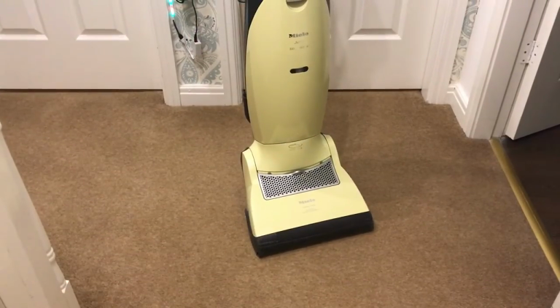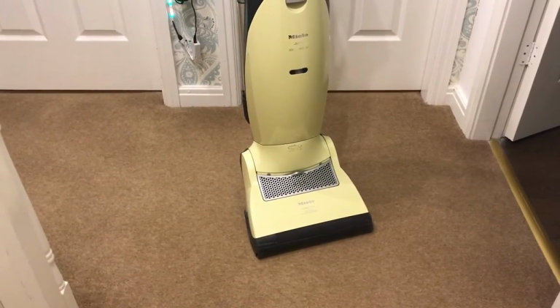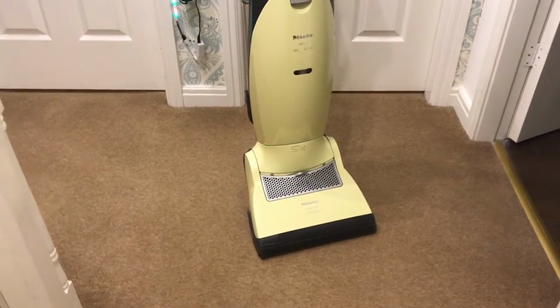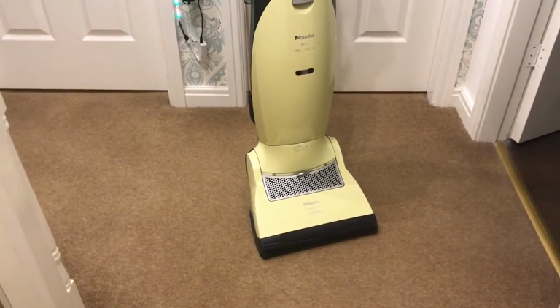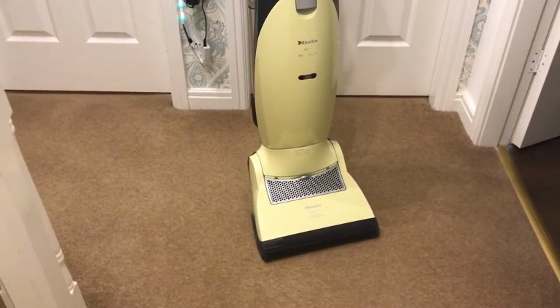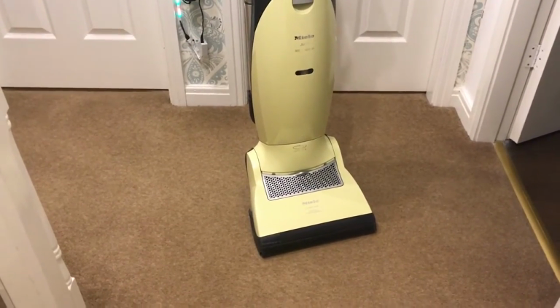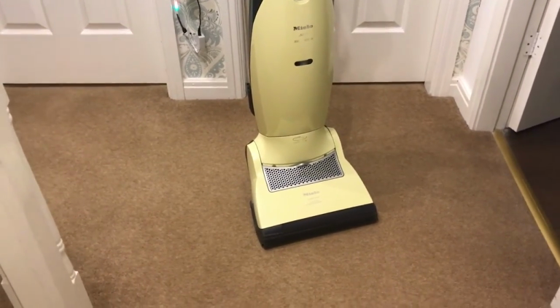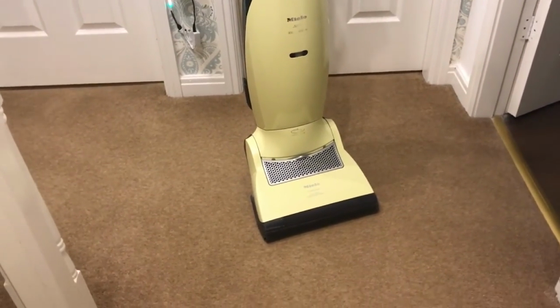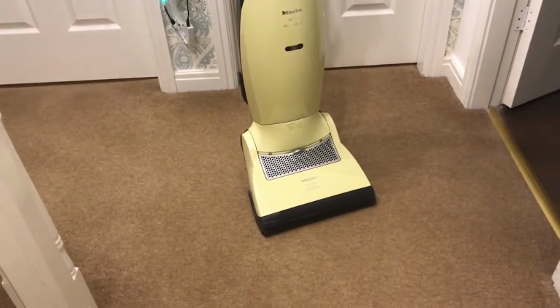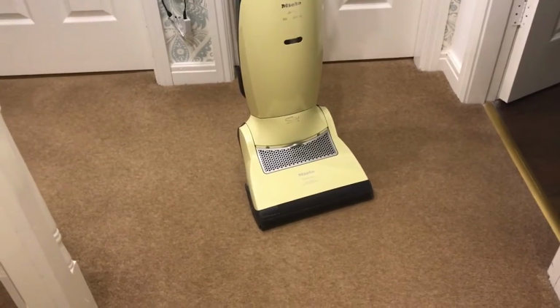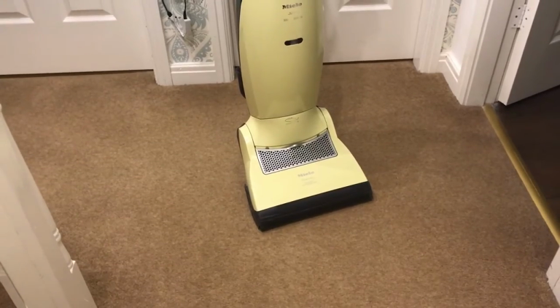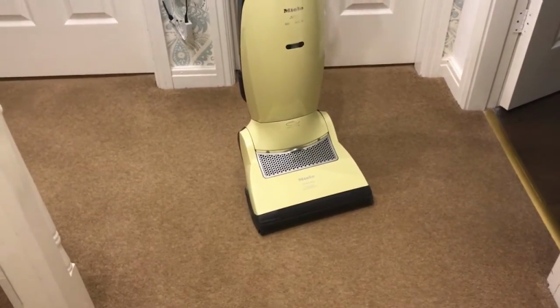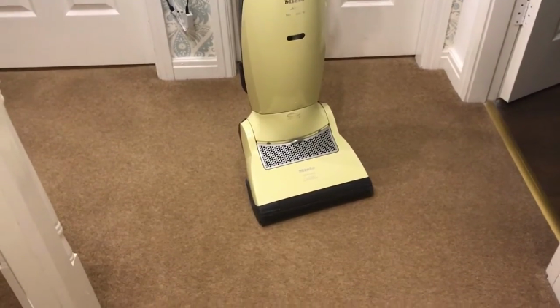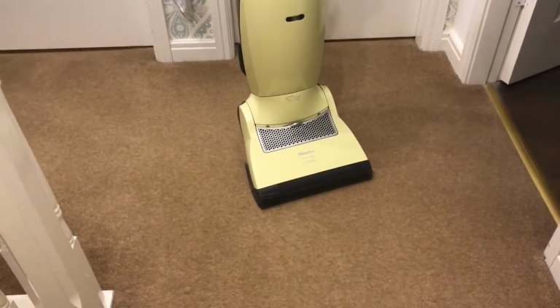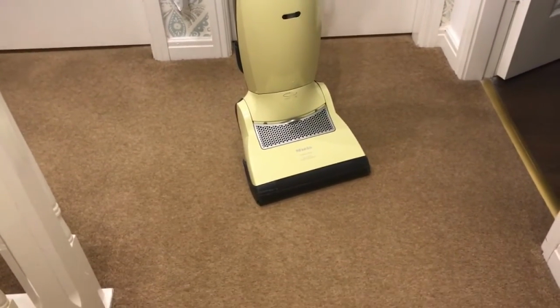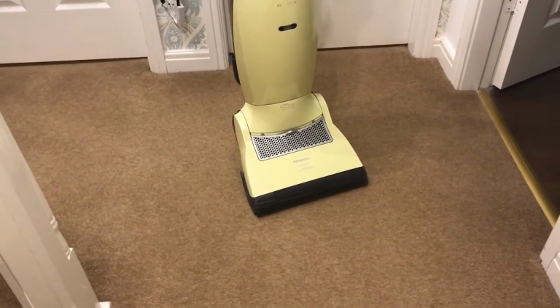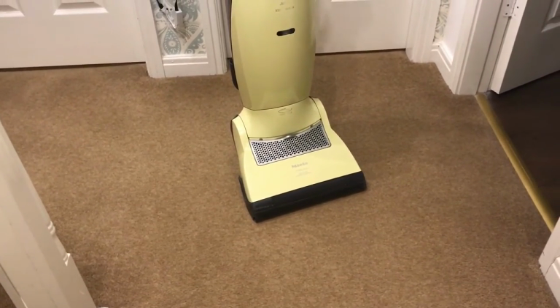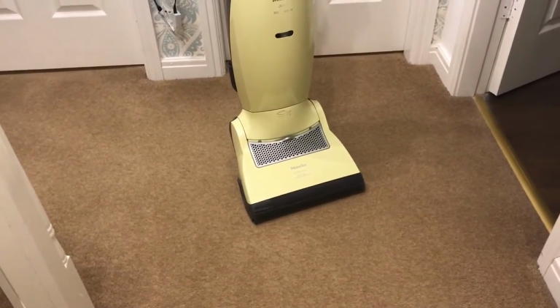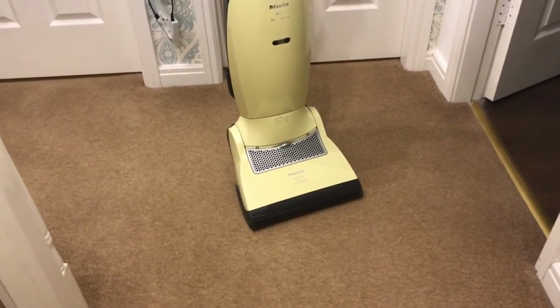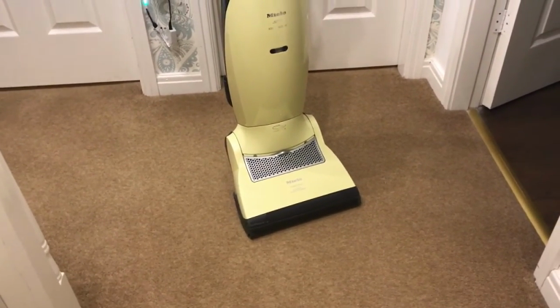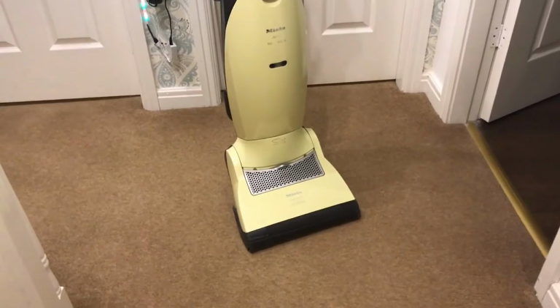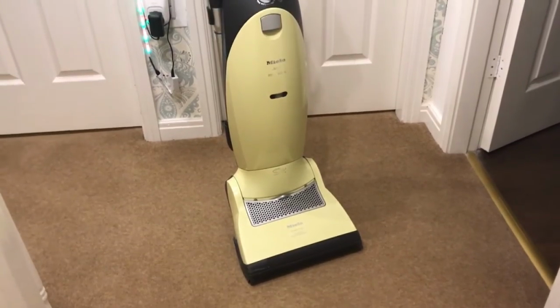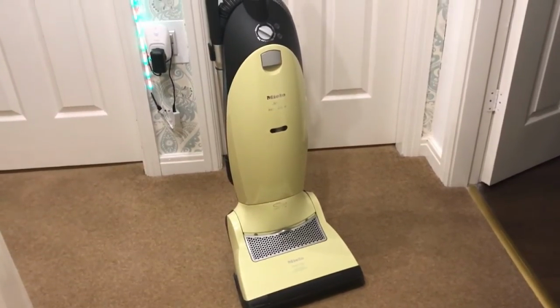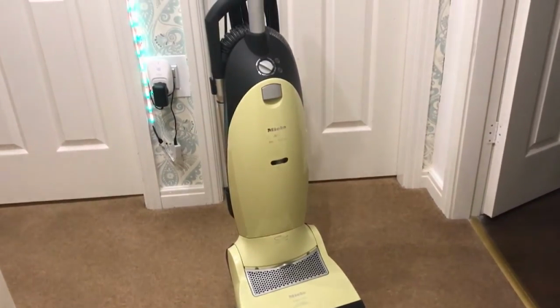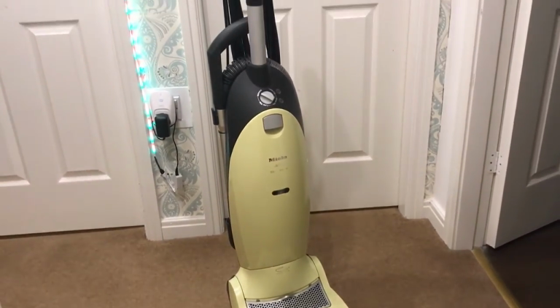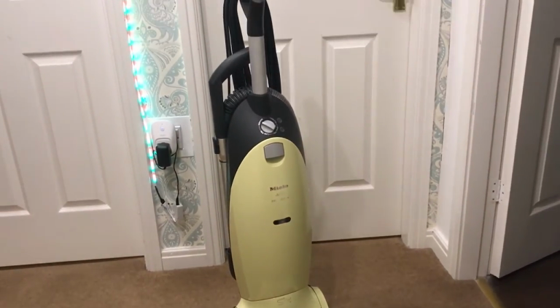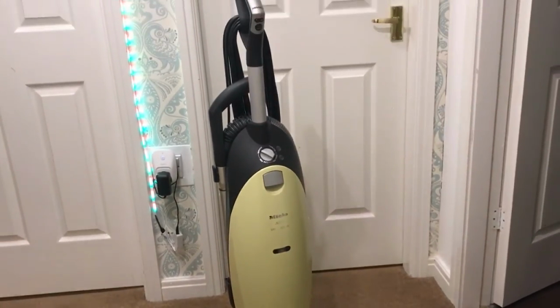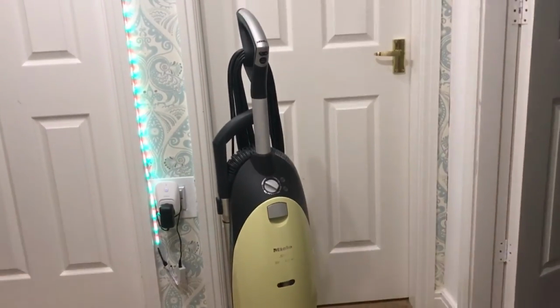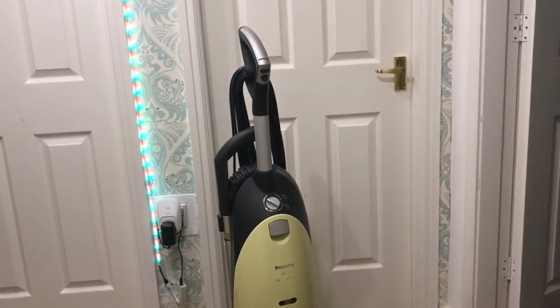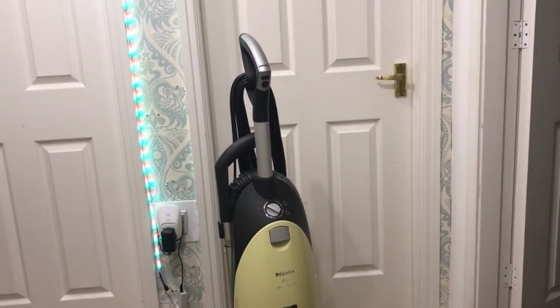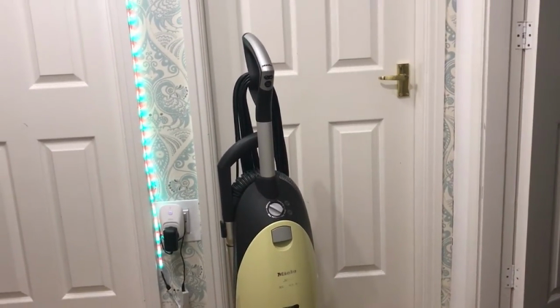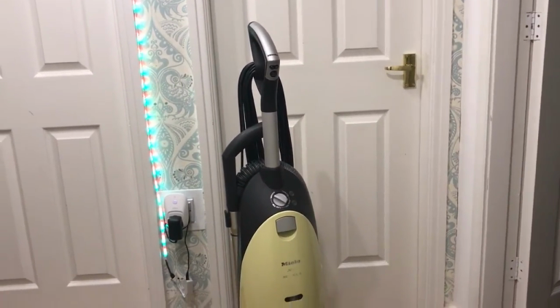Hola amigos, hola amigas, Doreen here from Hooverlux with another little mini video. This is another vacuum cleaner that's going on eBay — it's my Miele S7. And I have to say, I do like this vacuum cleaner very much.